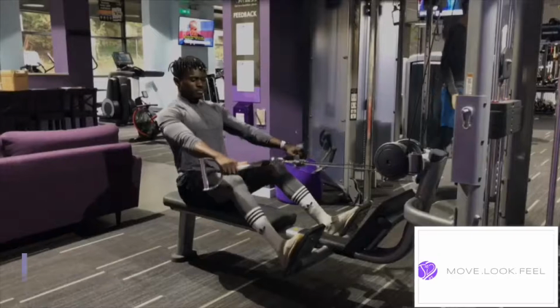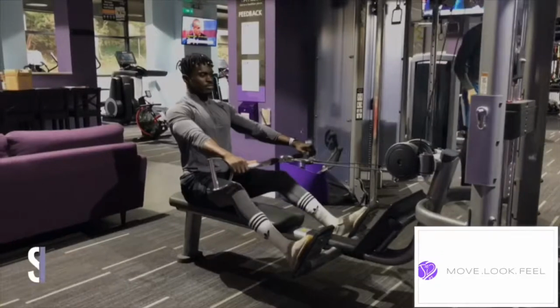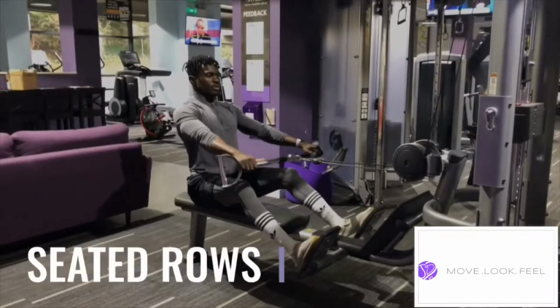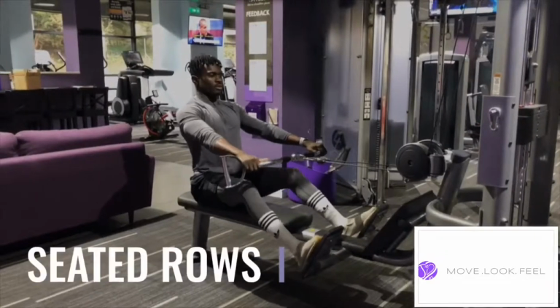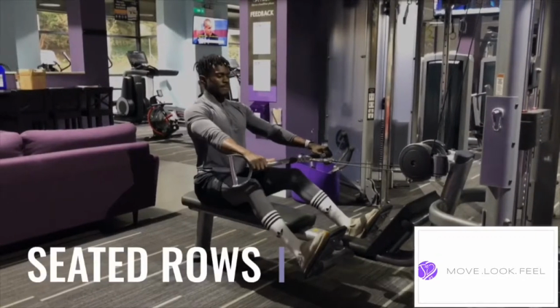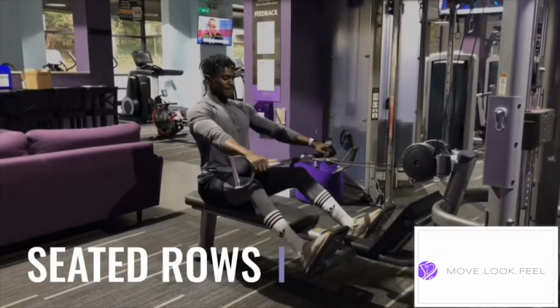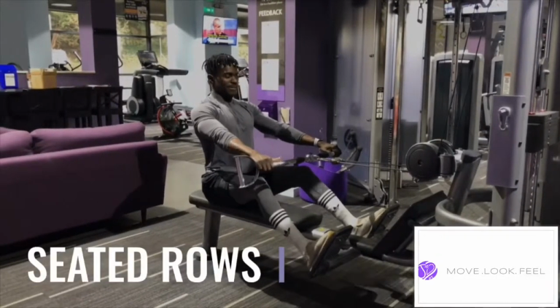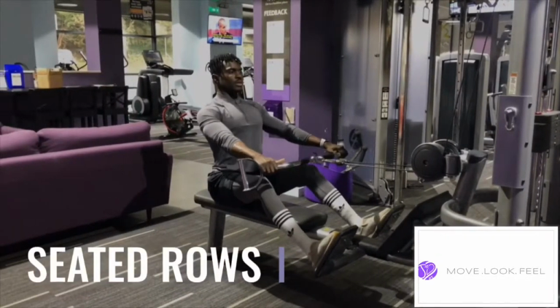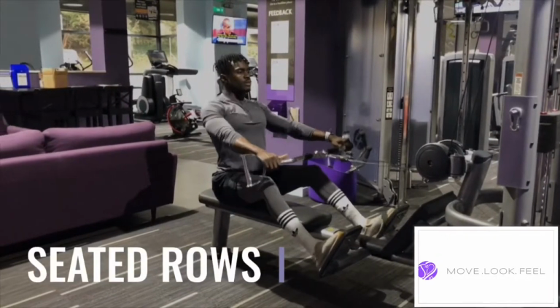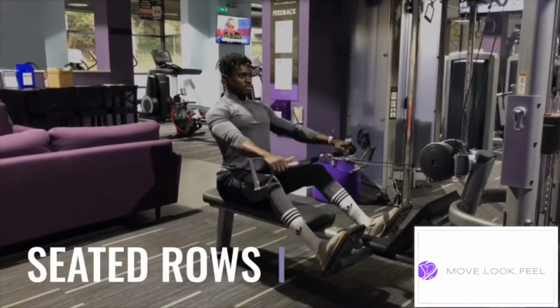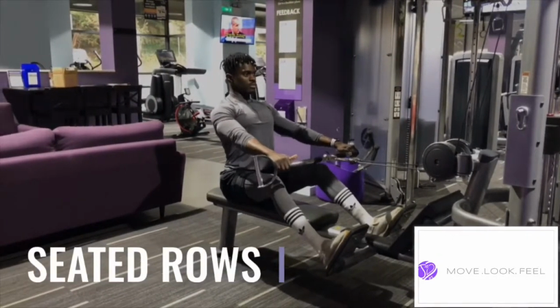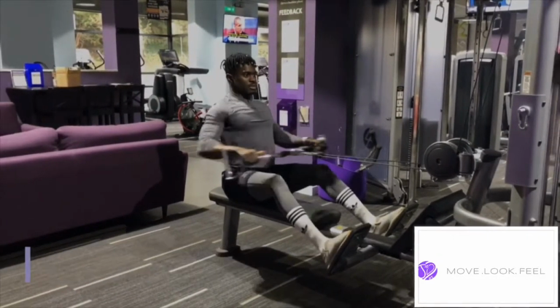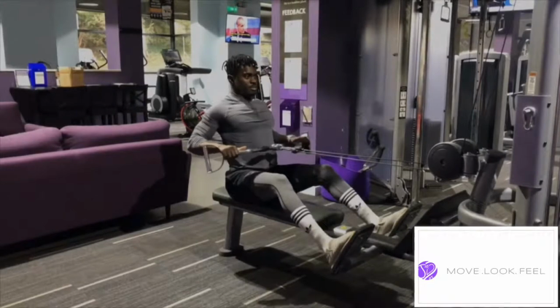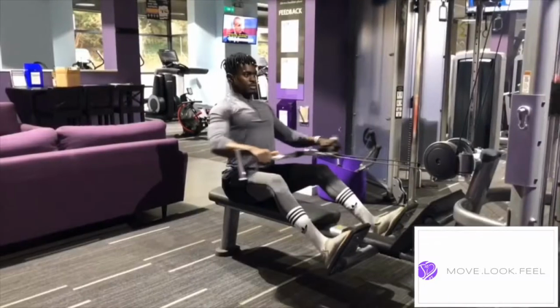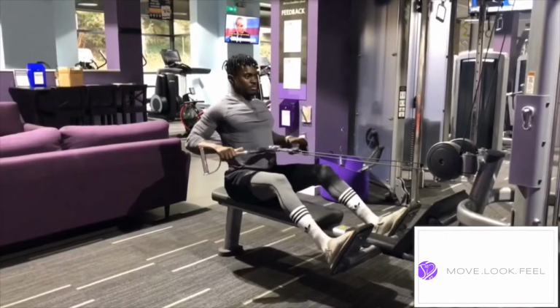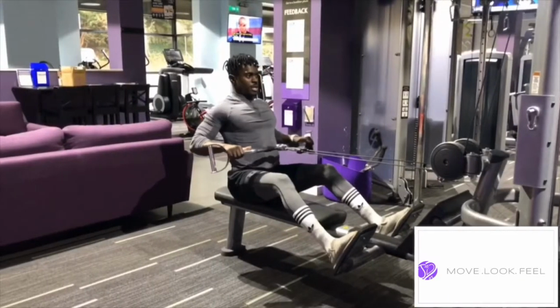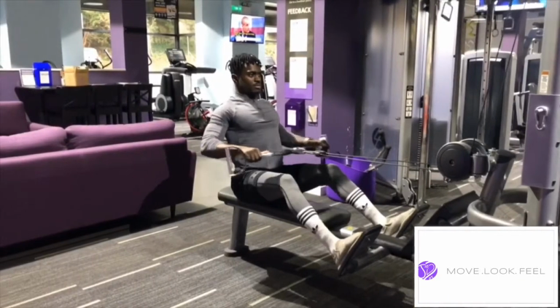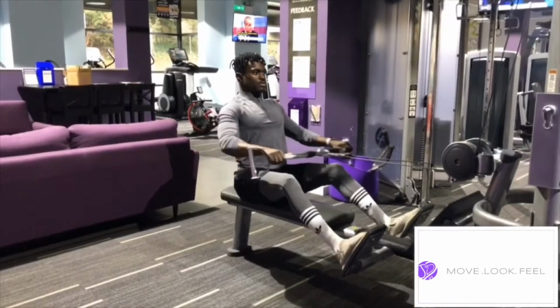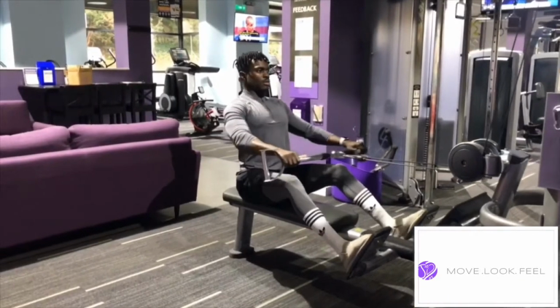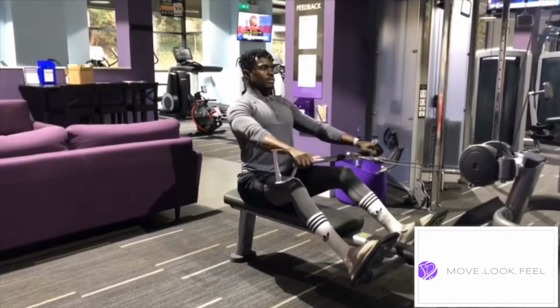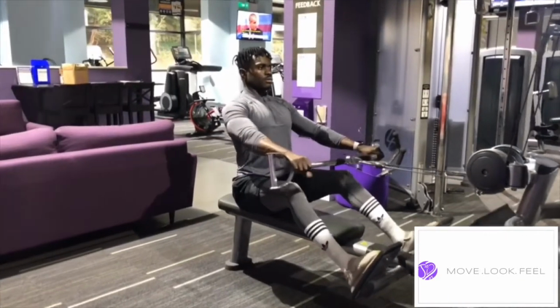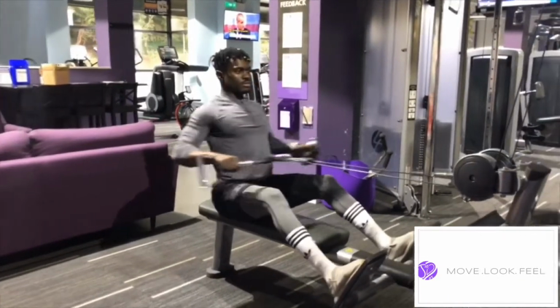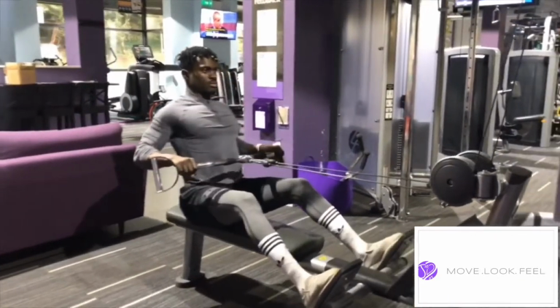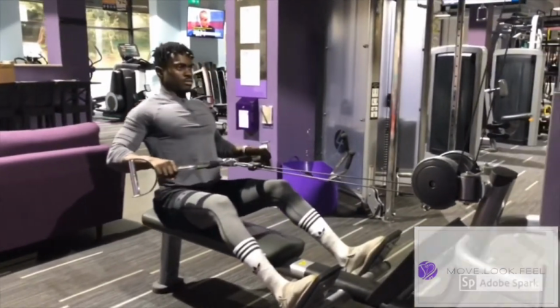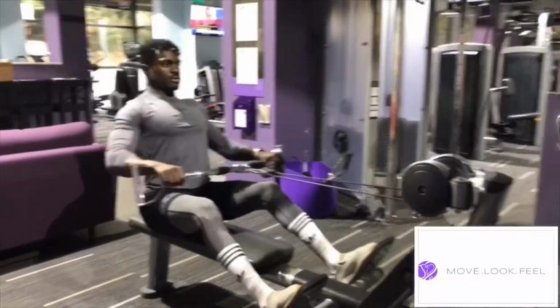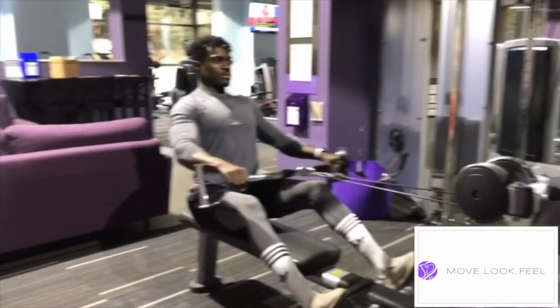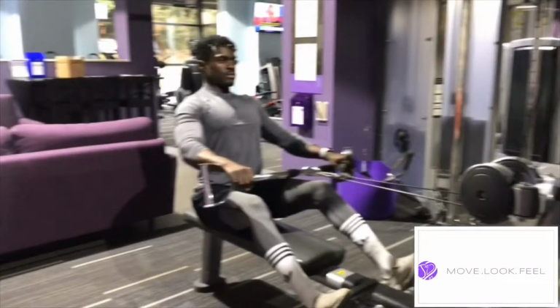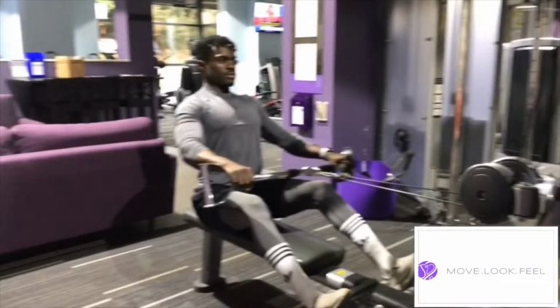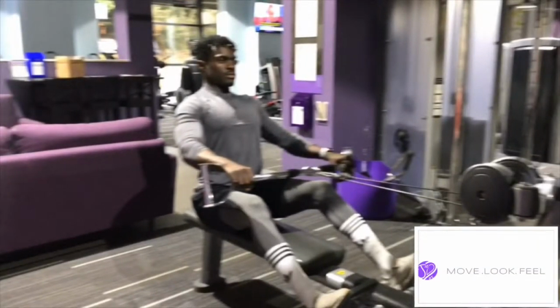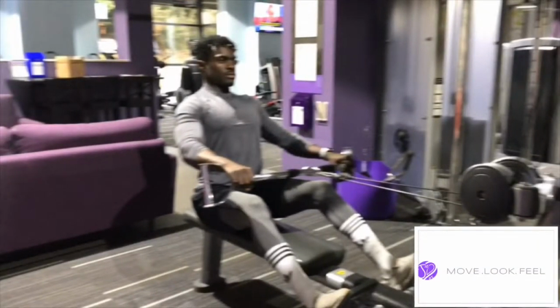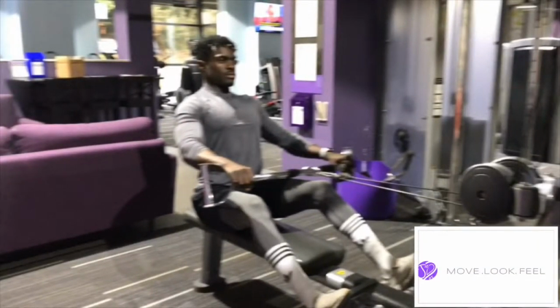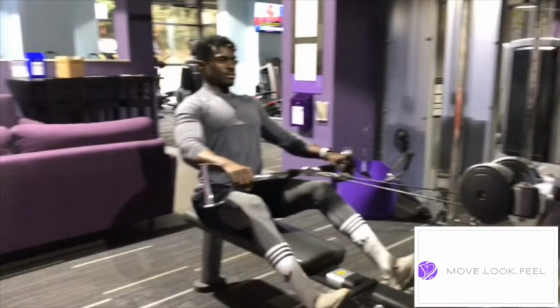How to perform seated rows. Select your bar for your chosen grip preference. You can go wide, narrow or close grip.